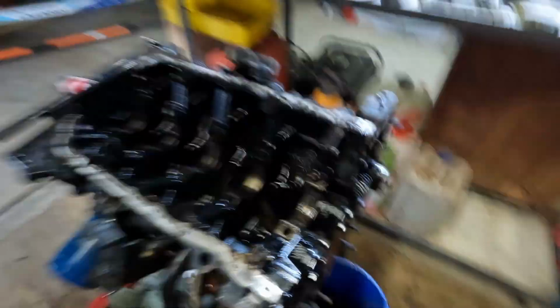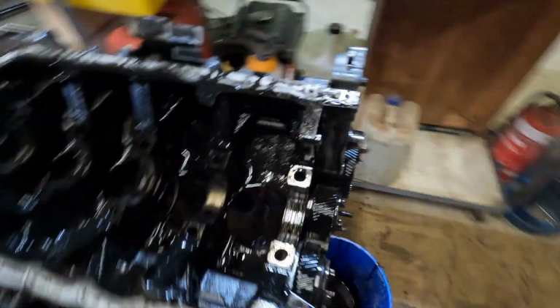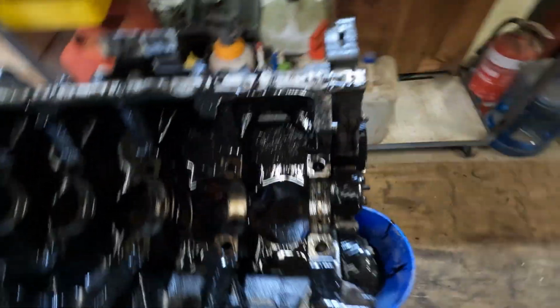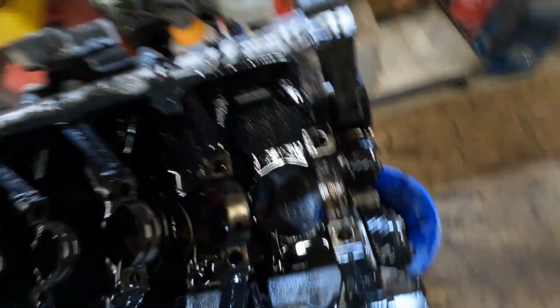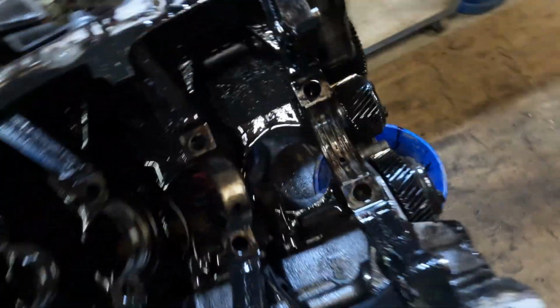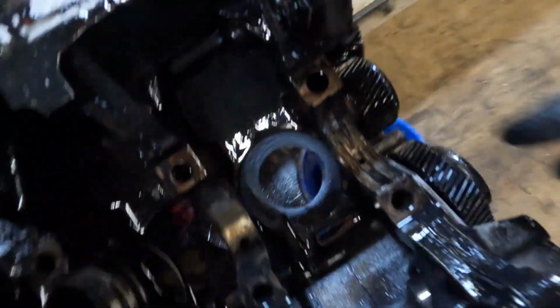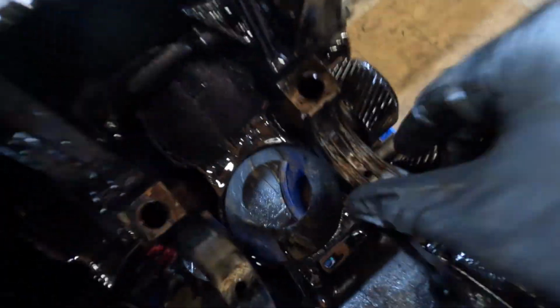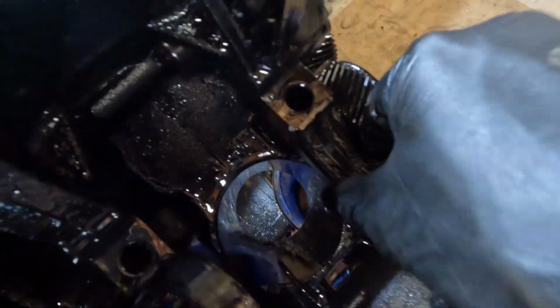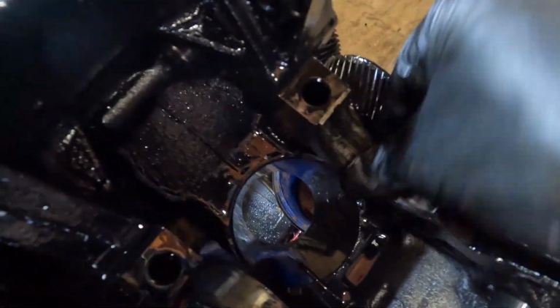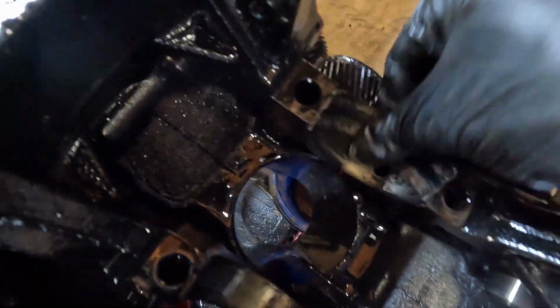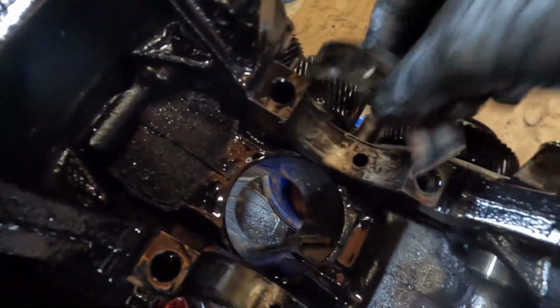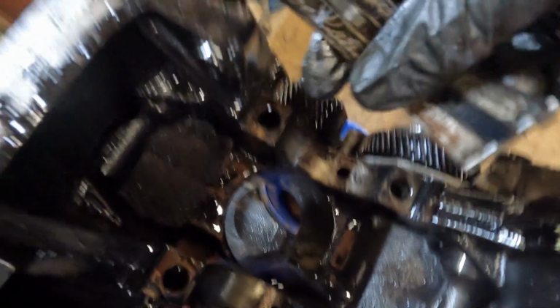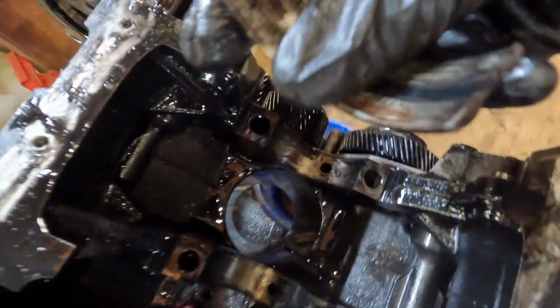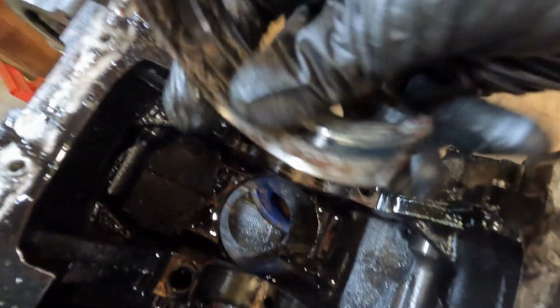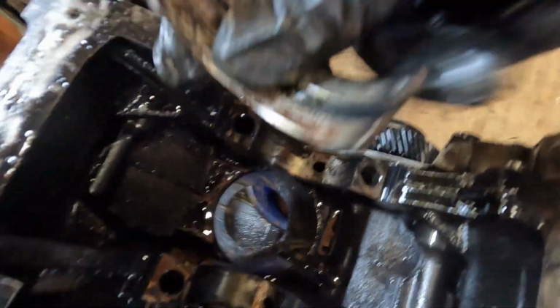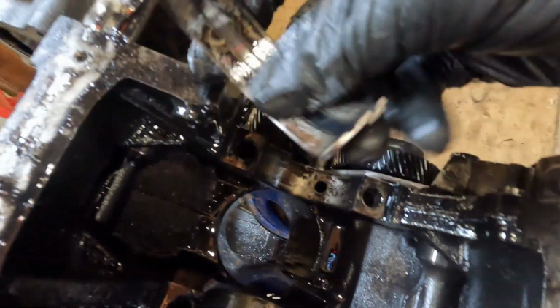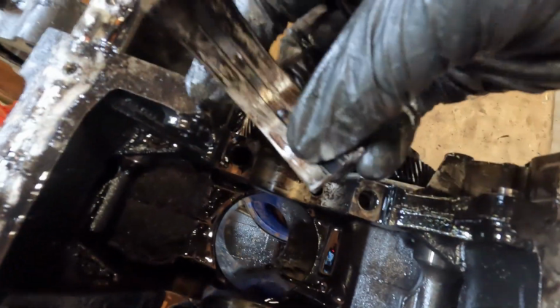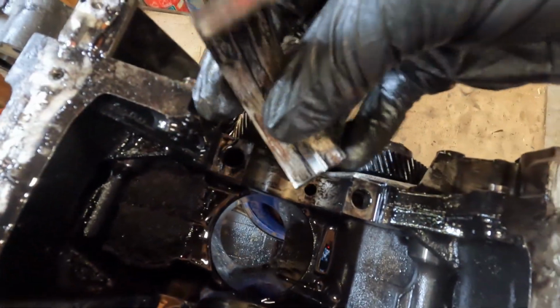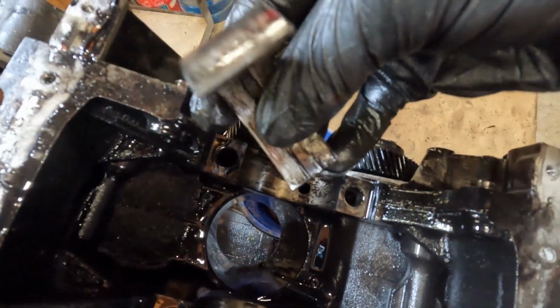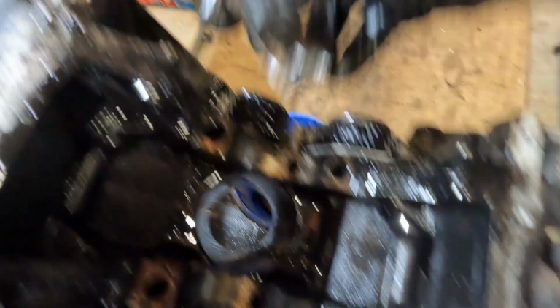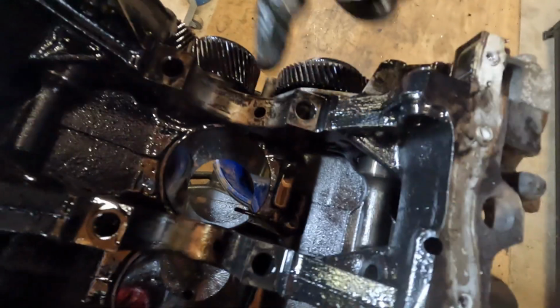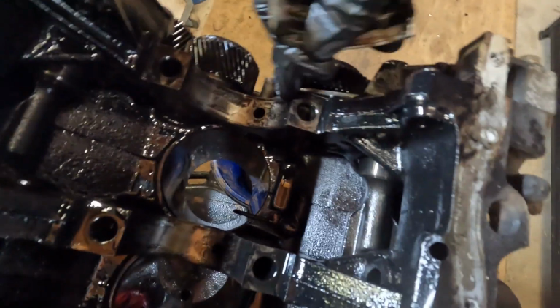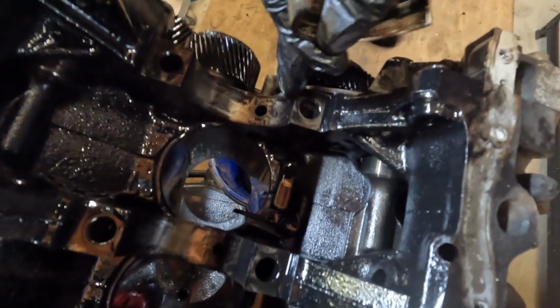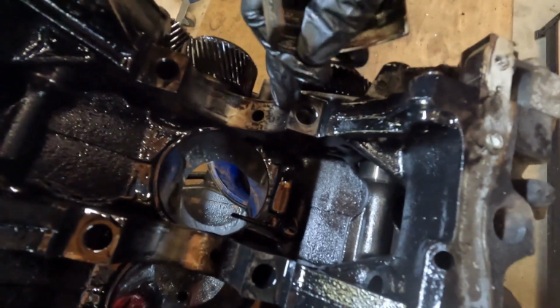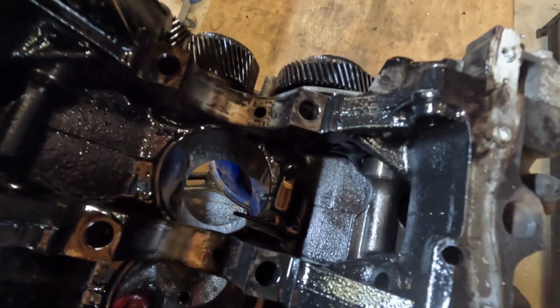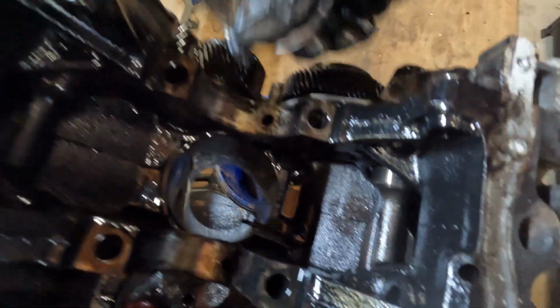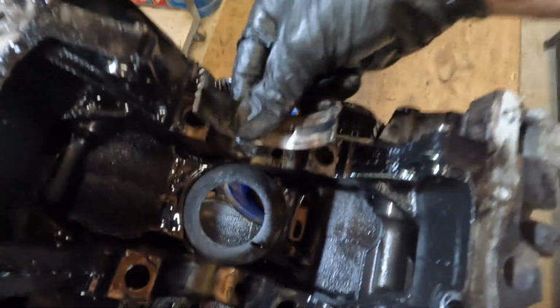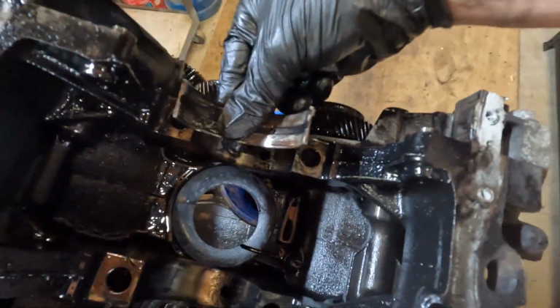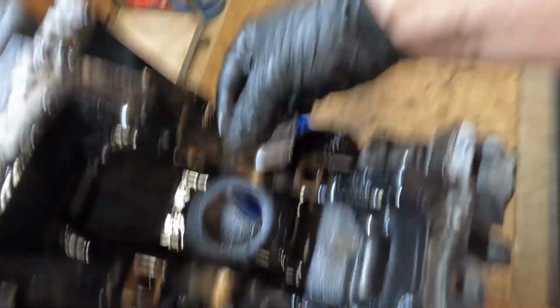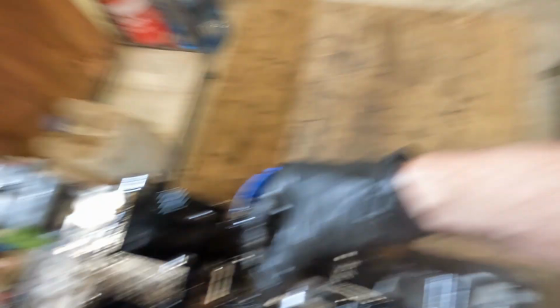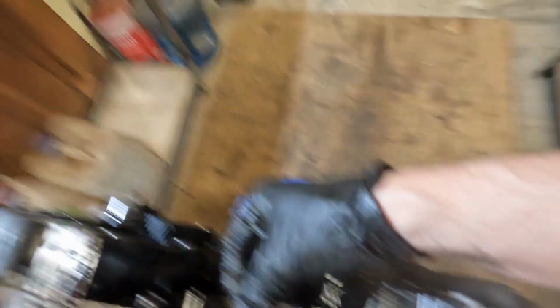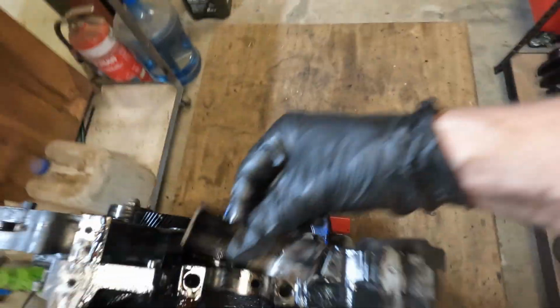So with the big end bearings - they've got a little notch there that lines up with here. All these faces forward on the engine.